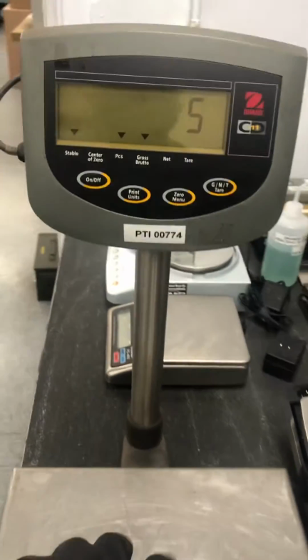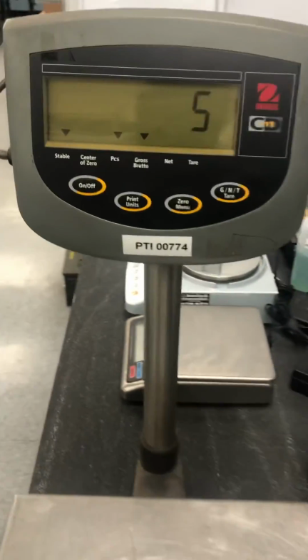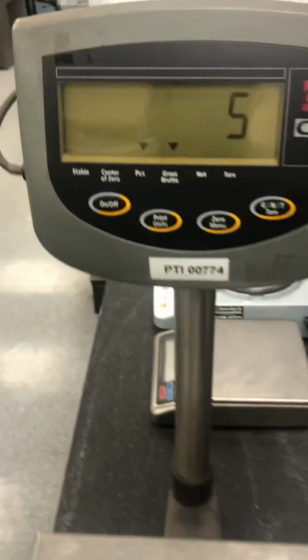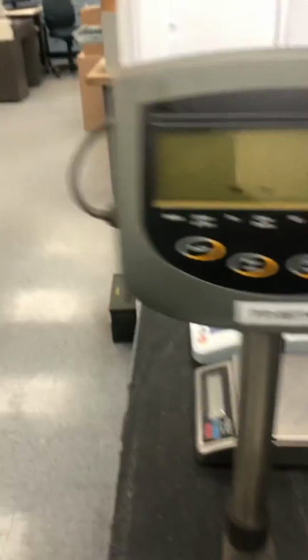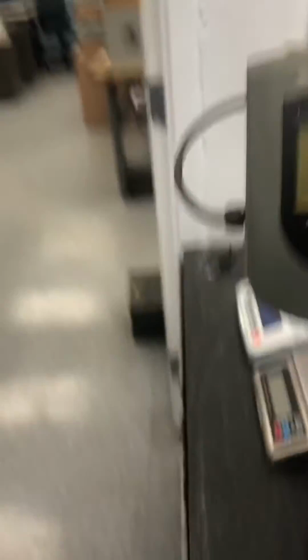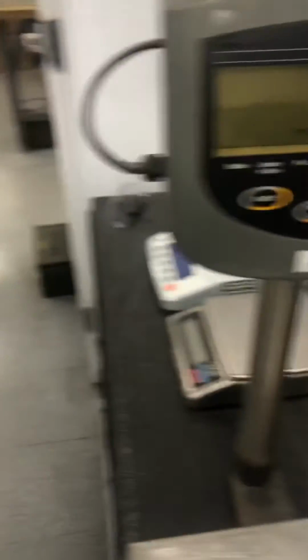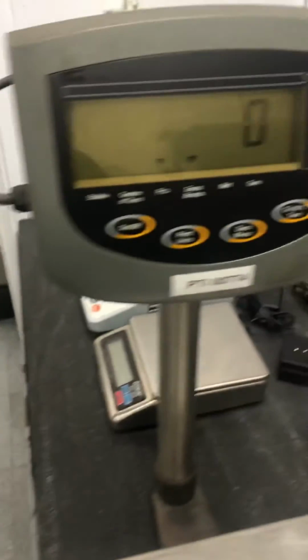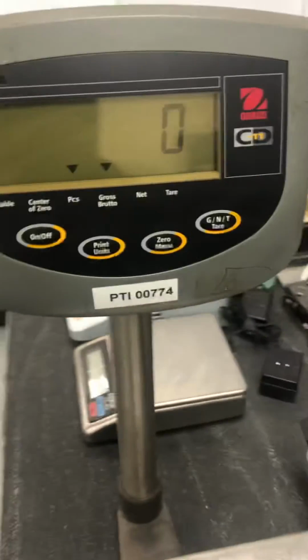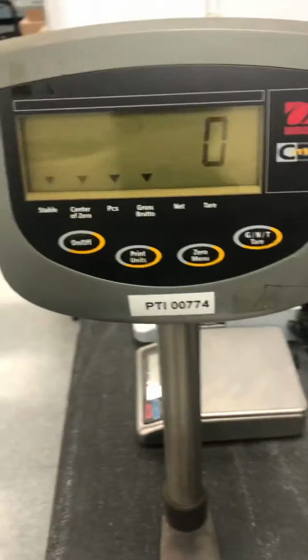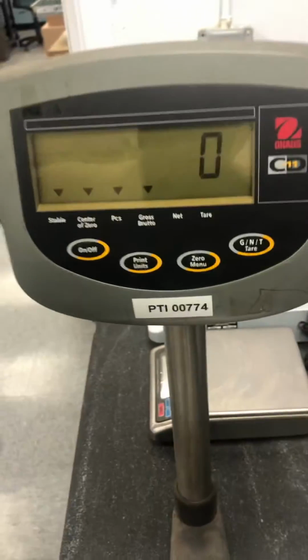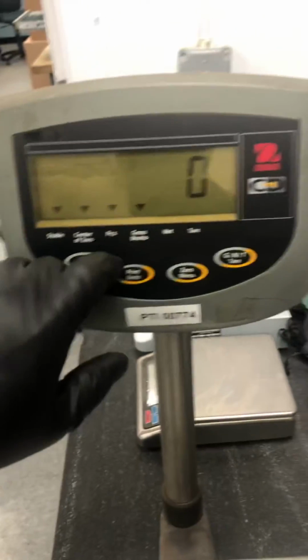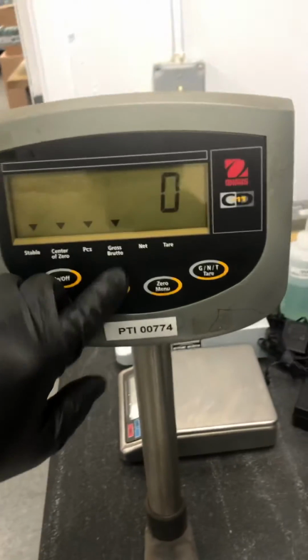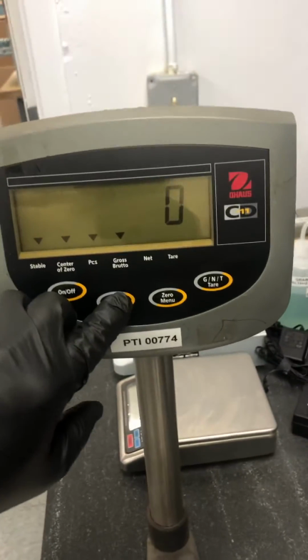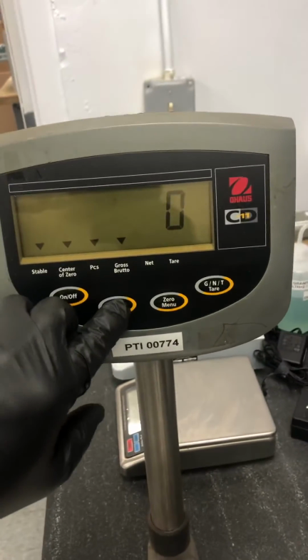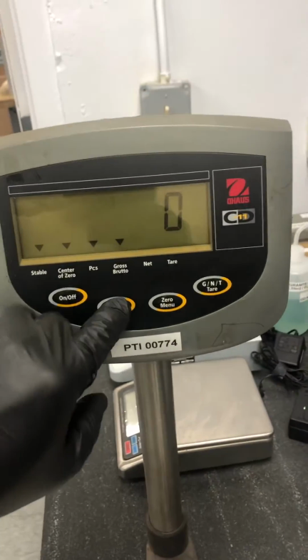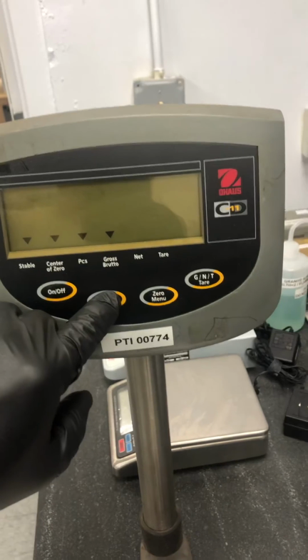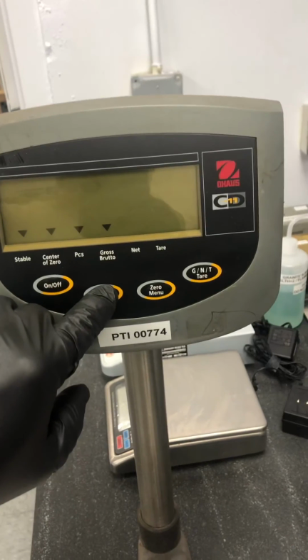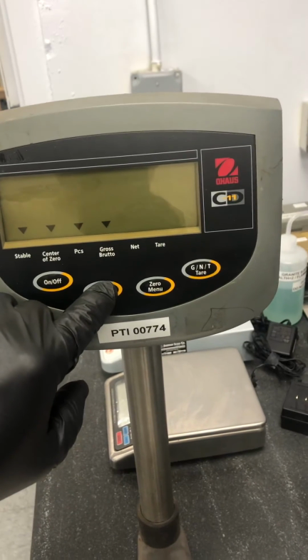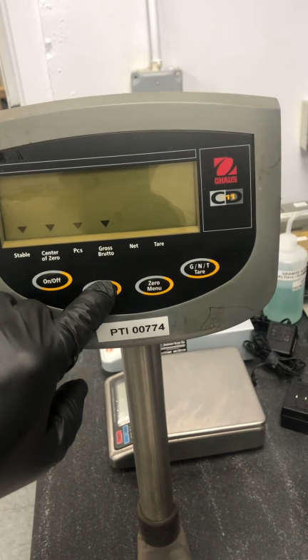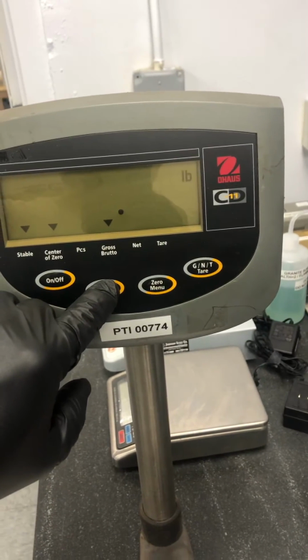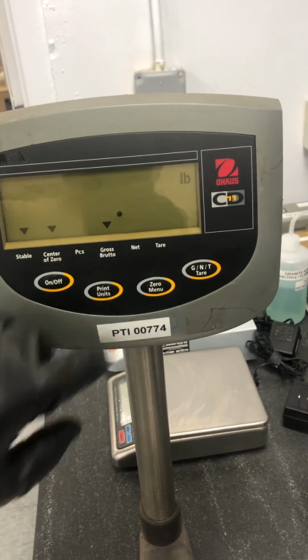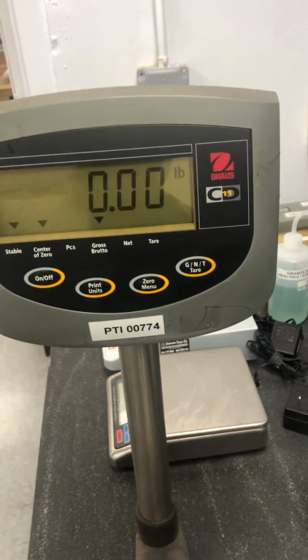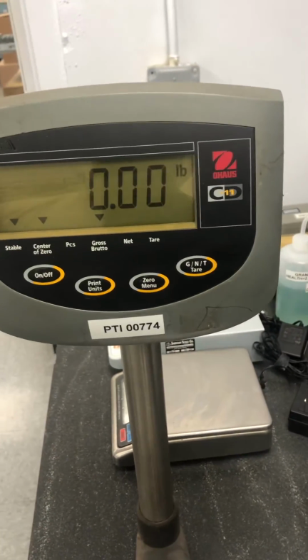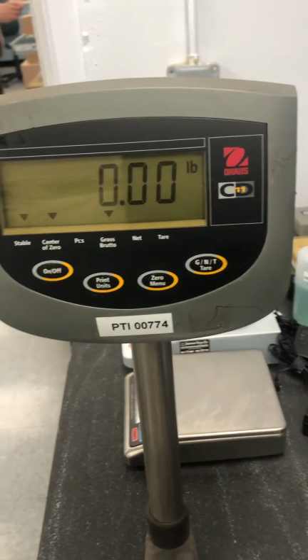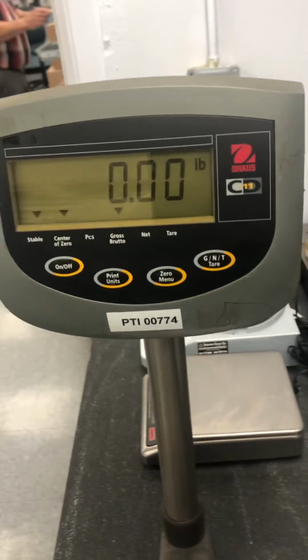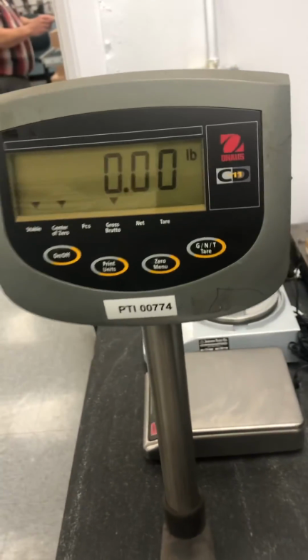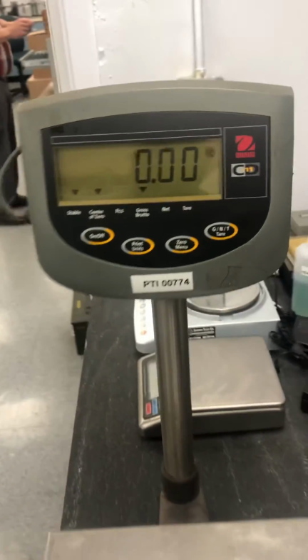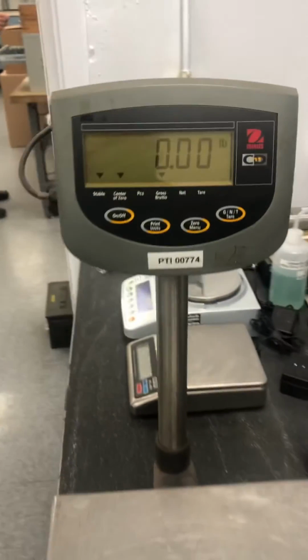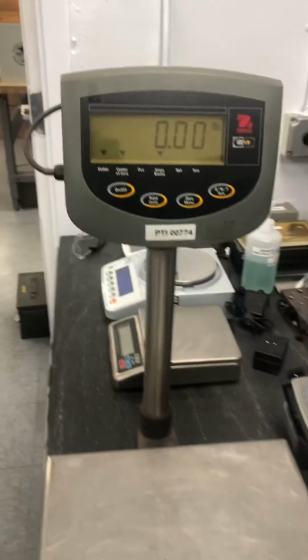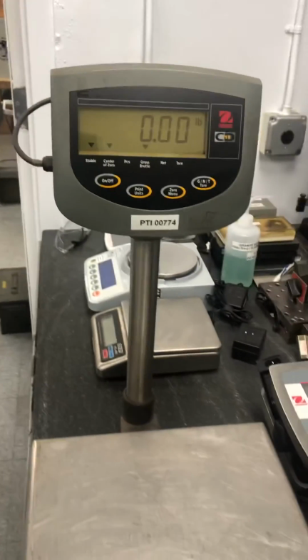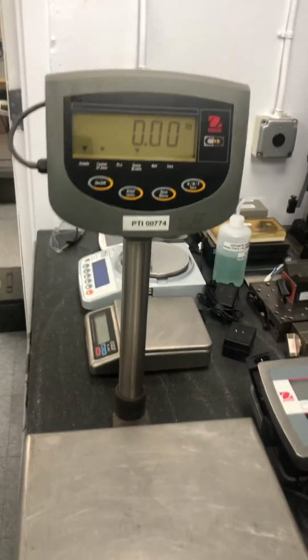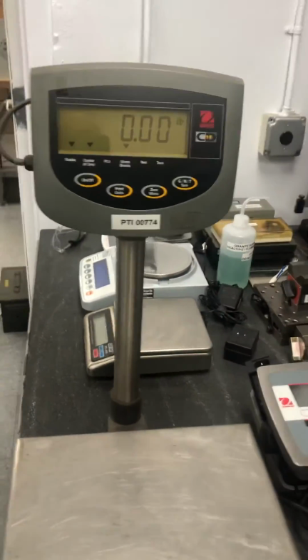And if you want to get out of counting mode, just hold down the unis key until you see the units that you wish to use. And that's how you count on an Ohaus CD11.